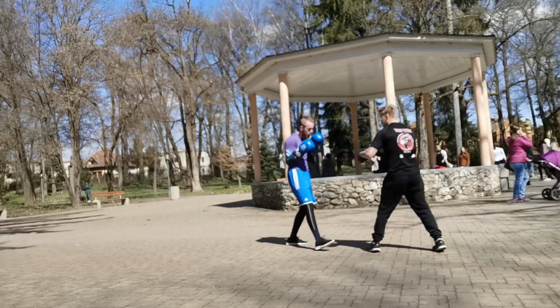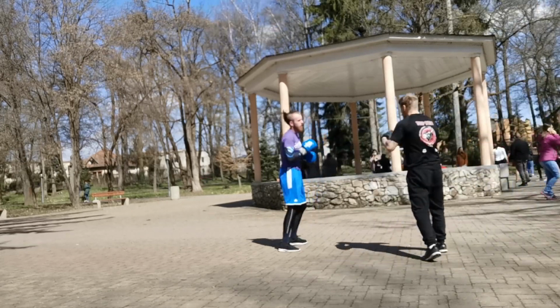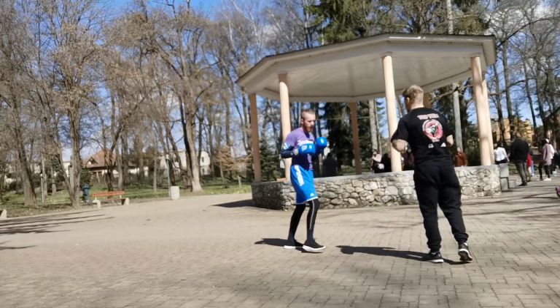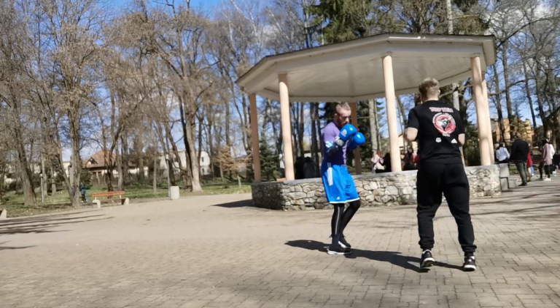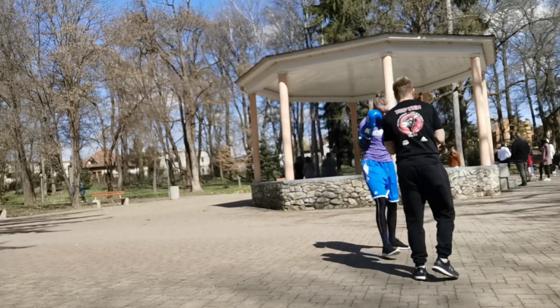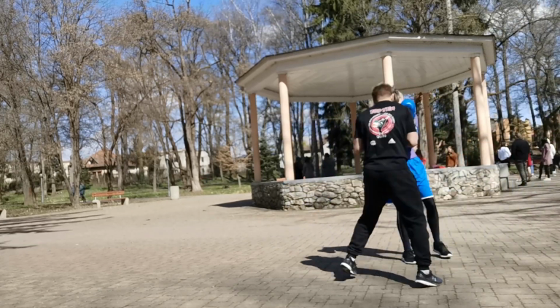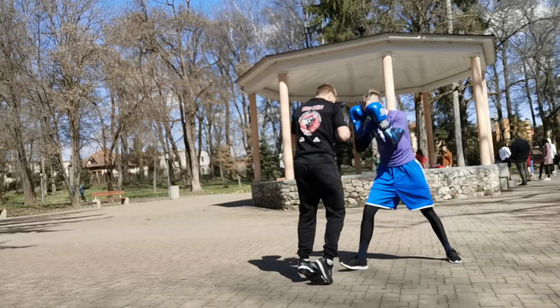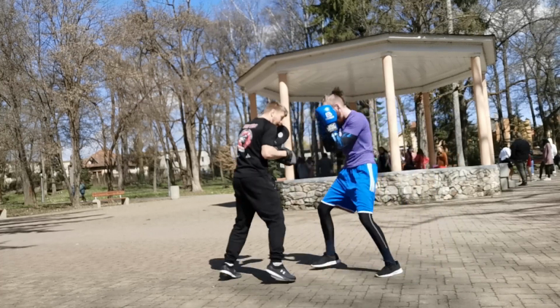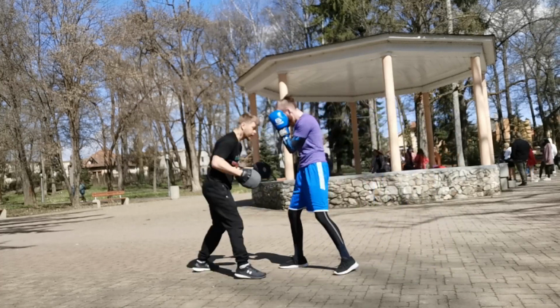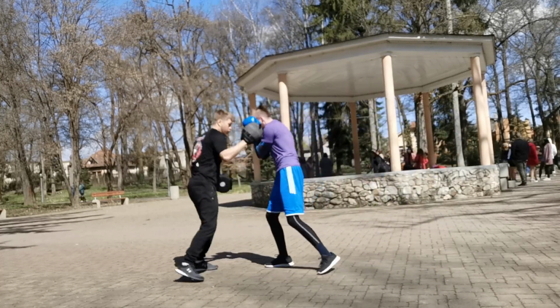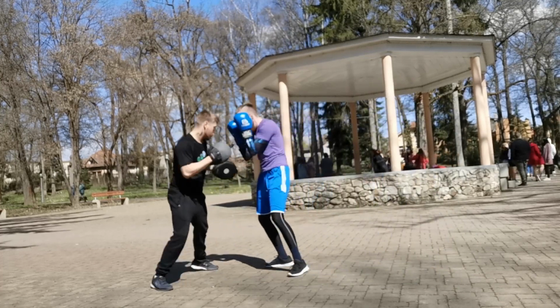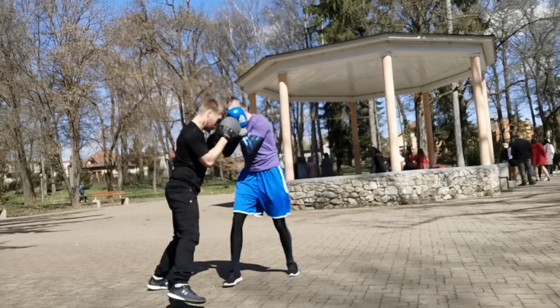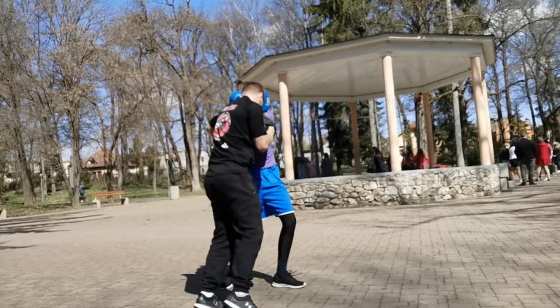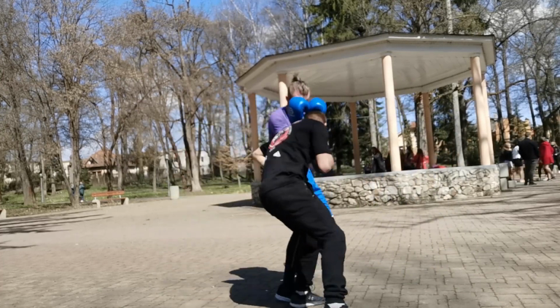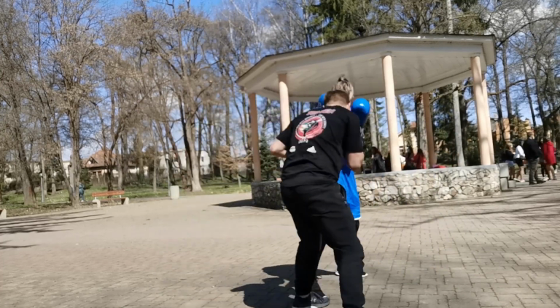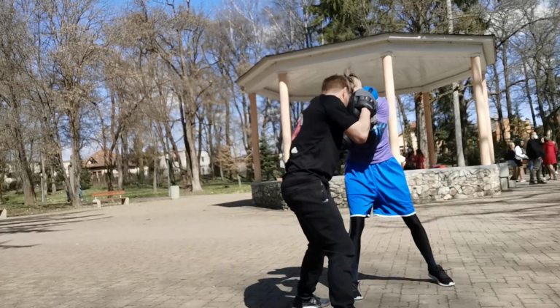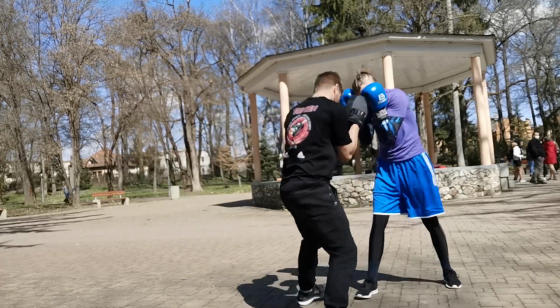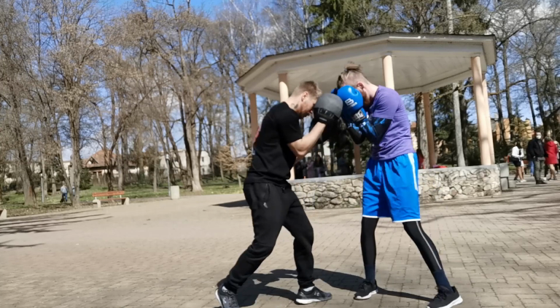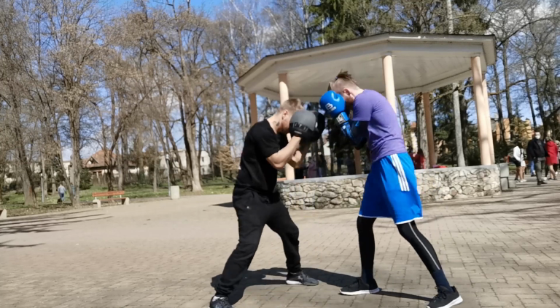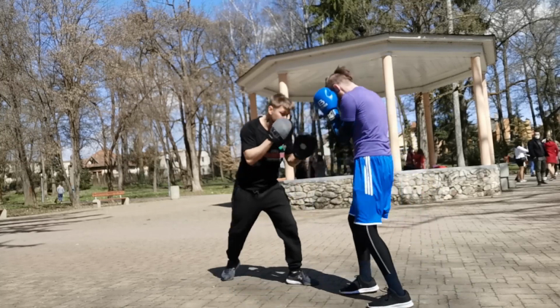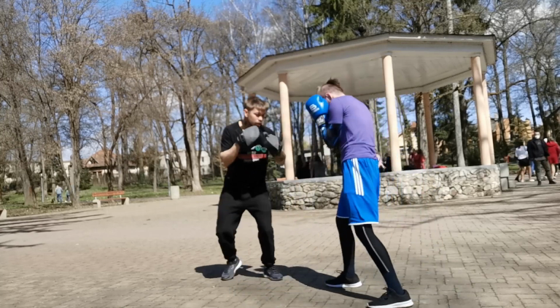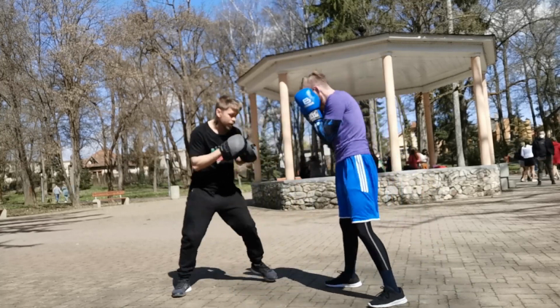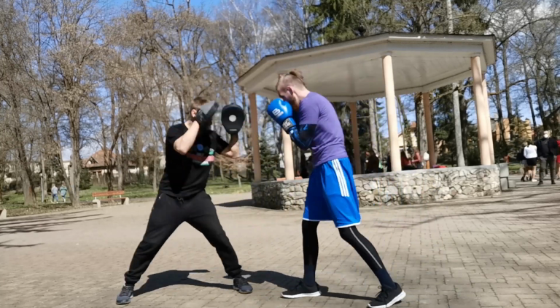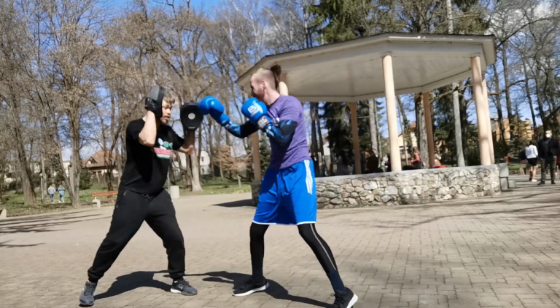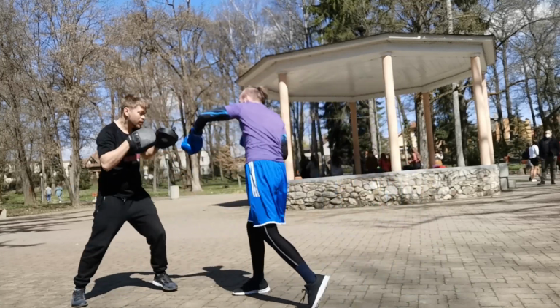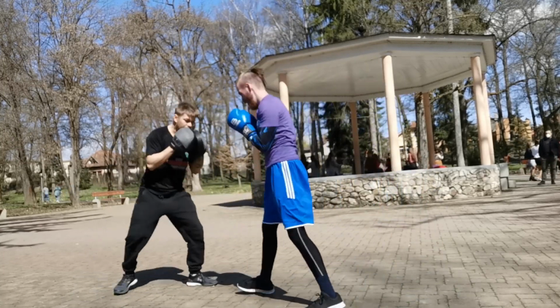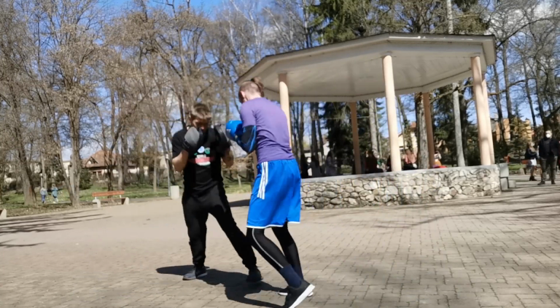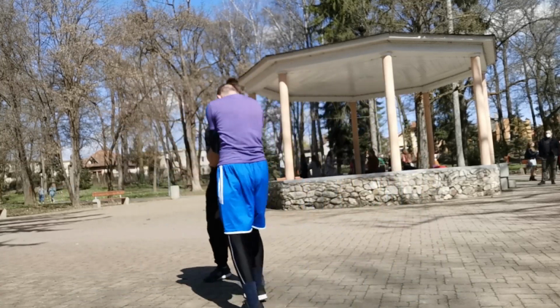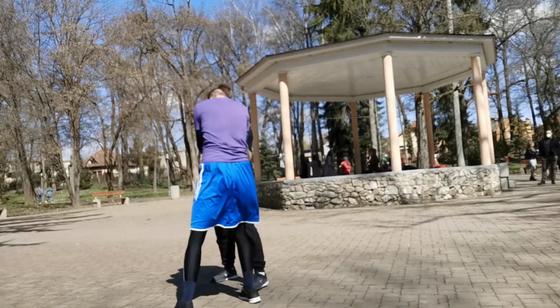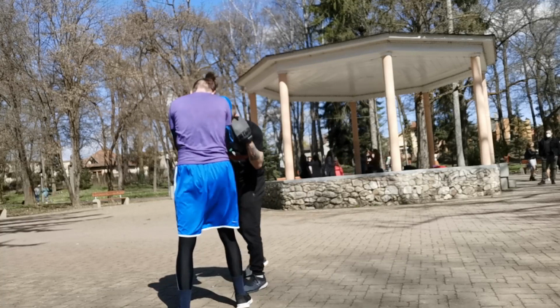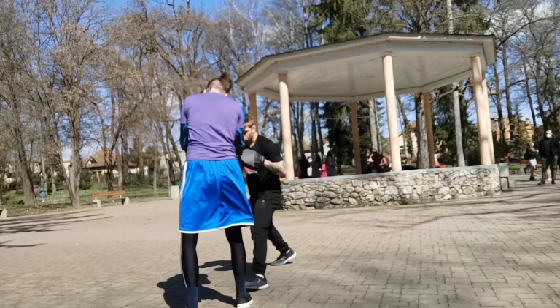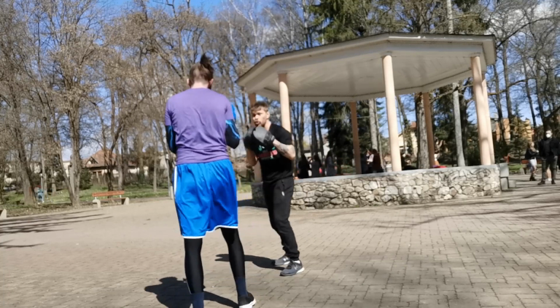Here we did a drill where I was applying pressure, and when David moved back I had to instantly hit a jab-punch combination. It's a good exercise for learning when to strike.